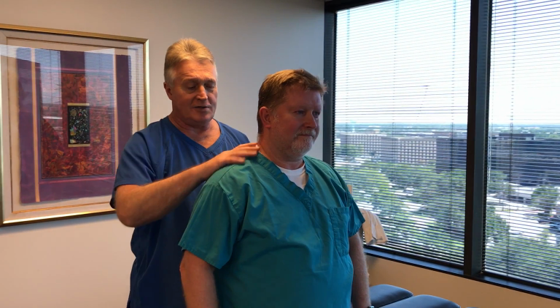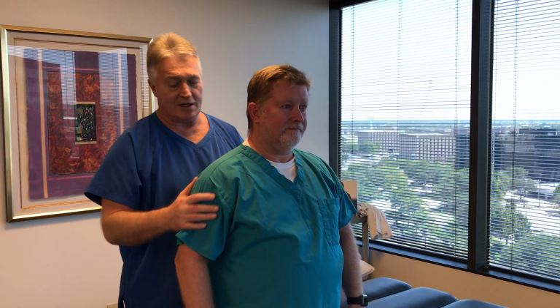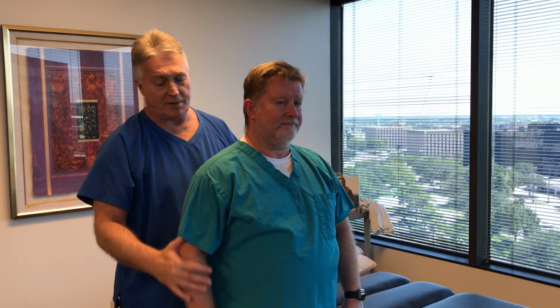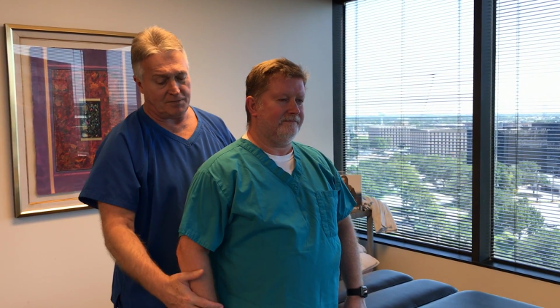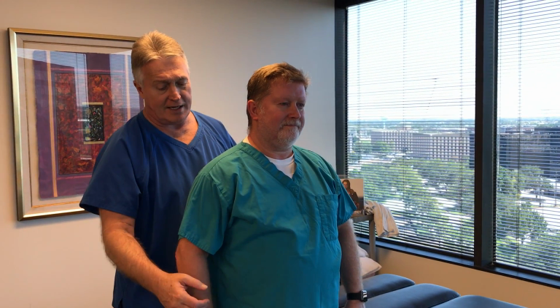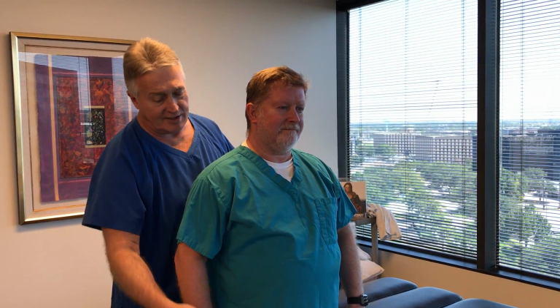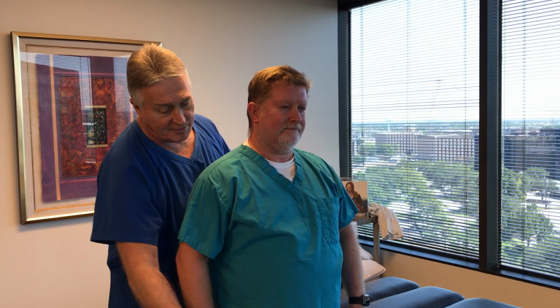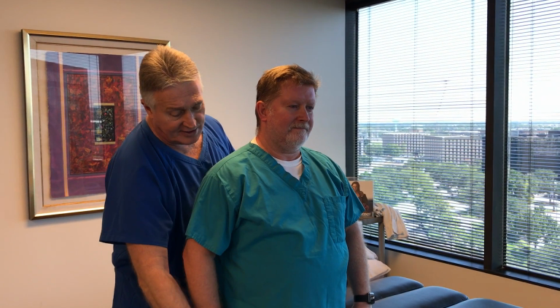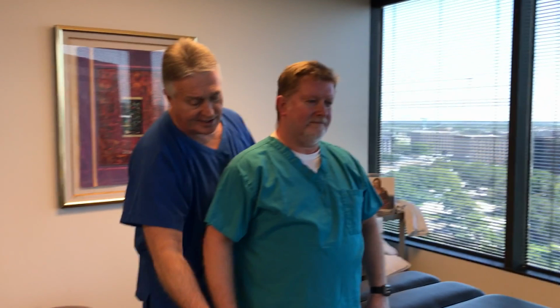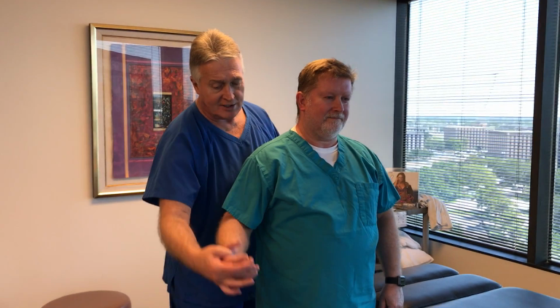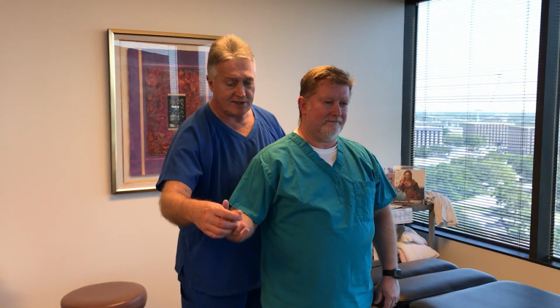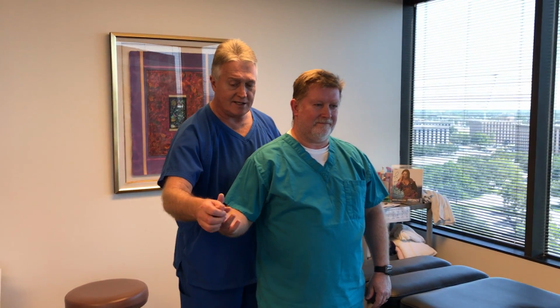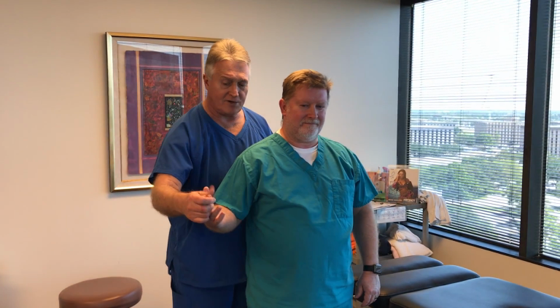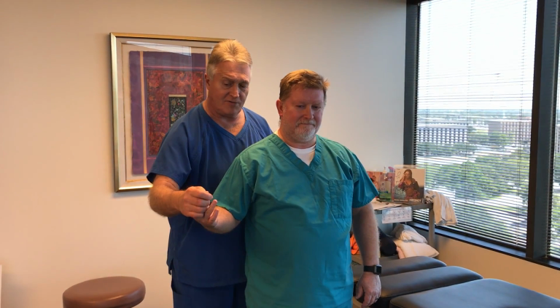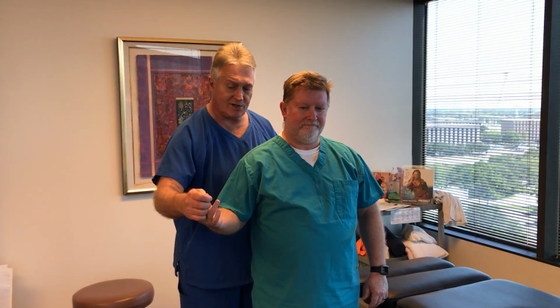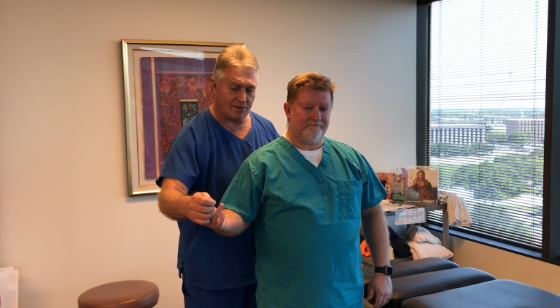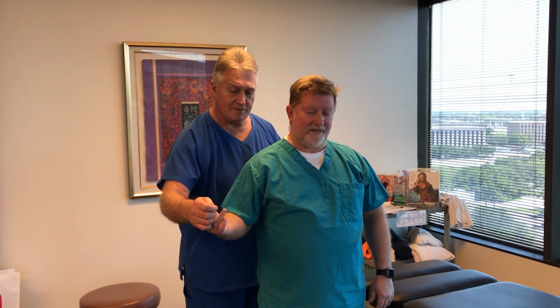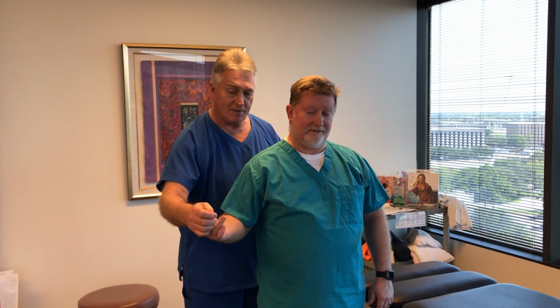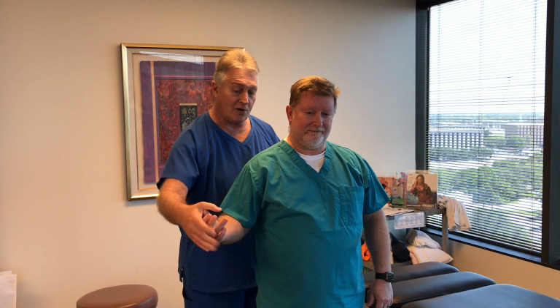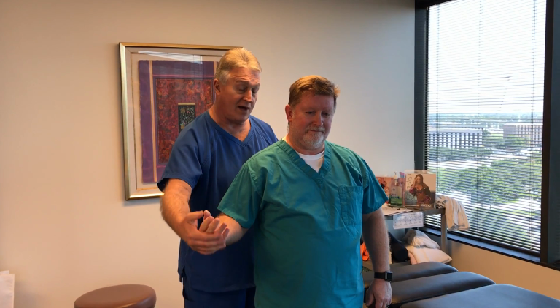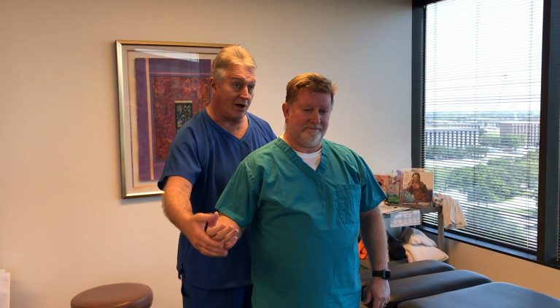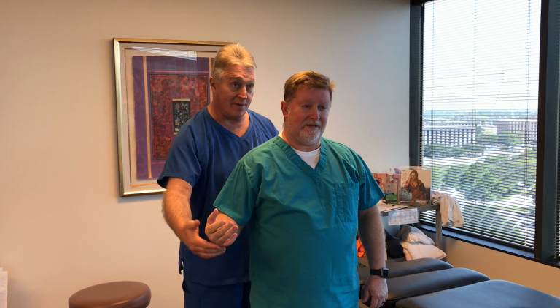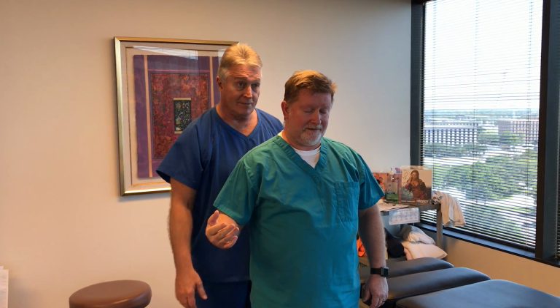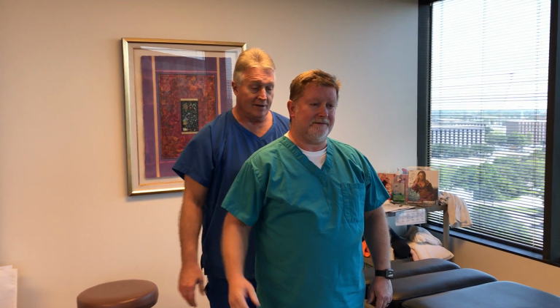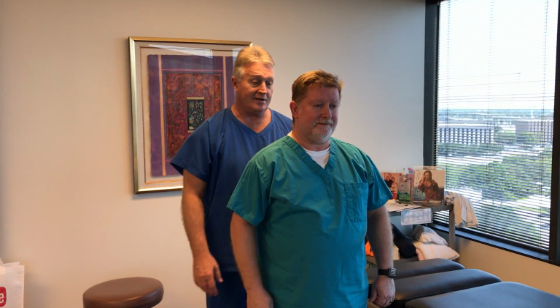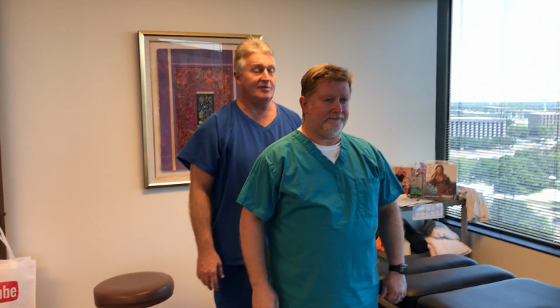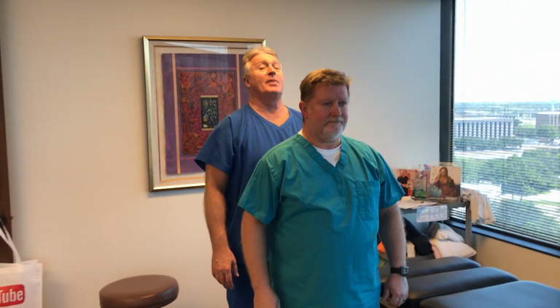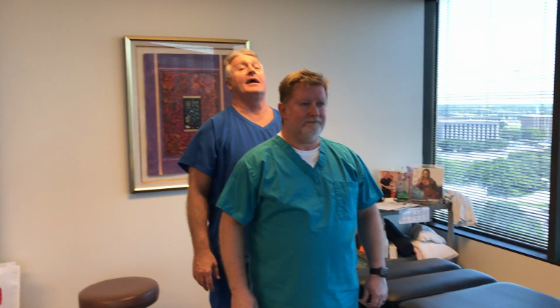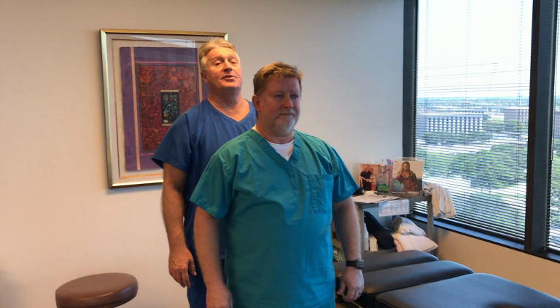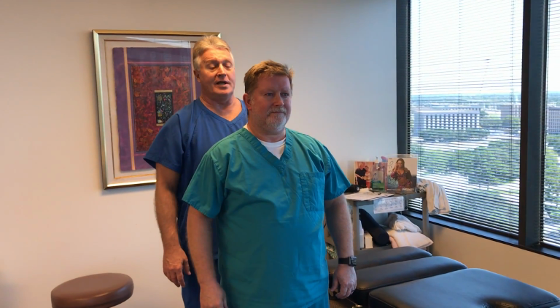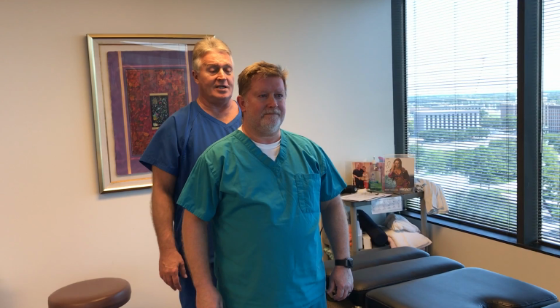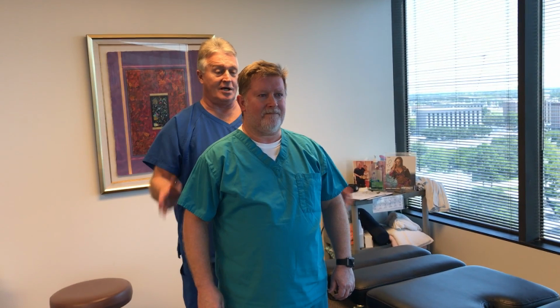He's been getting arm and hand pain and getting numbness and tingling, especially down in these first fingers right here. More so, but he's had it in all of them. And he's barely able to go in extension at all.